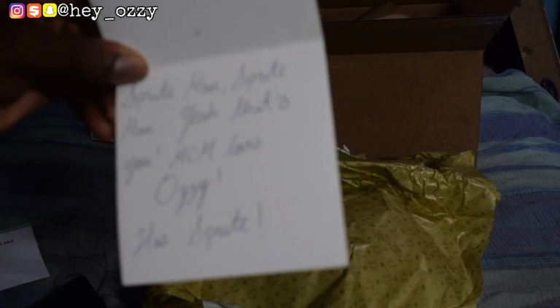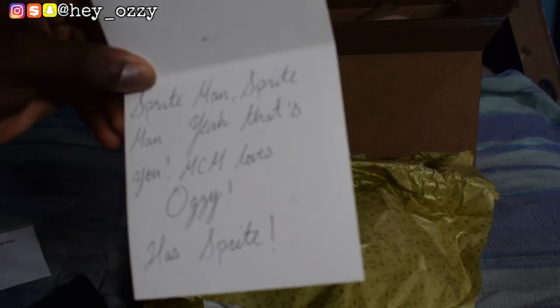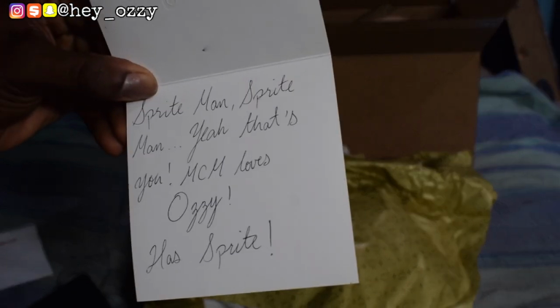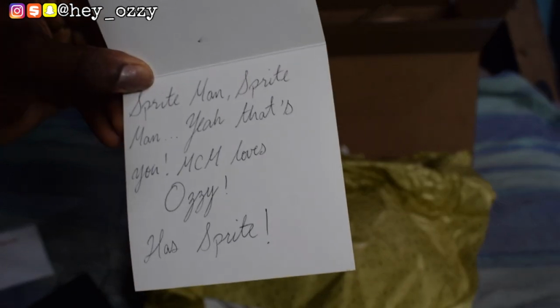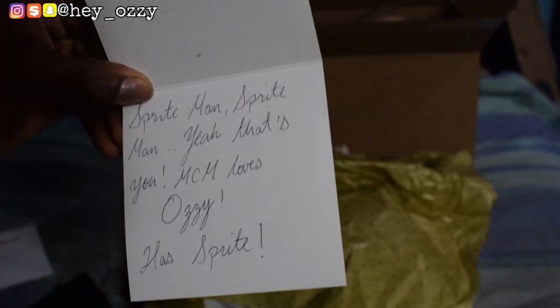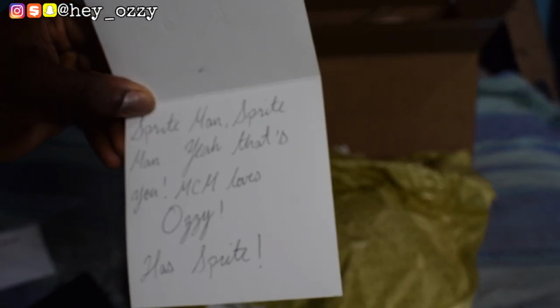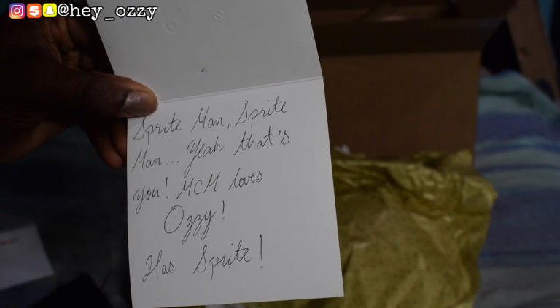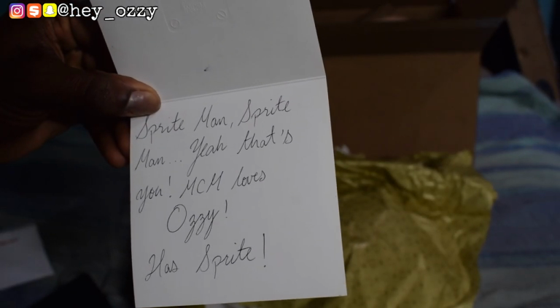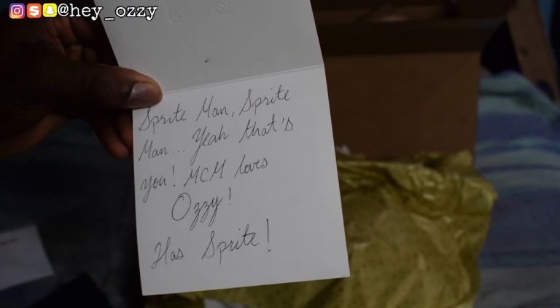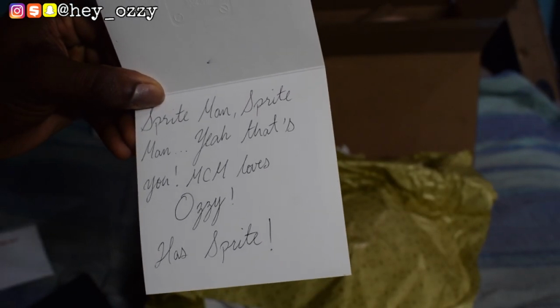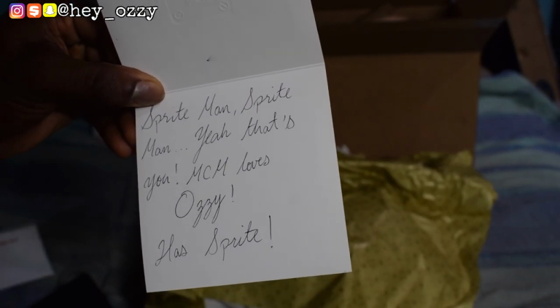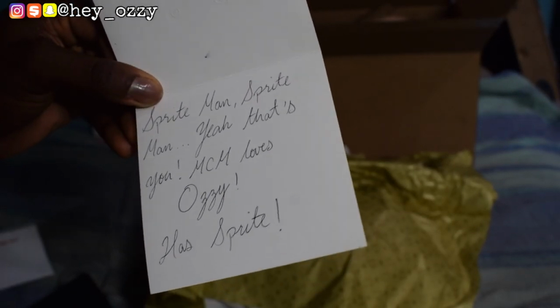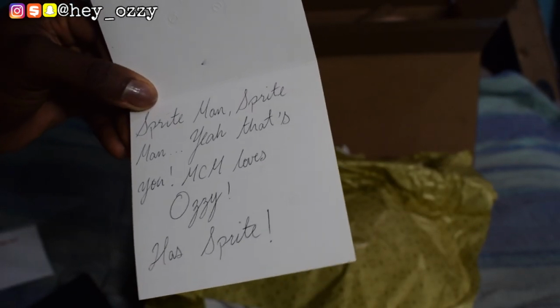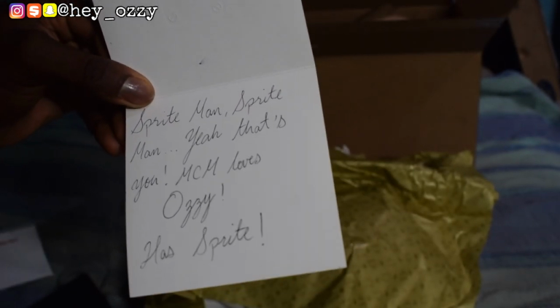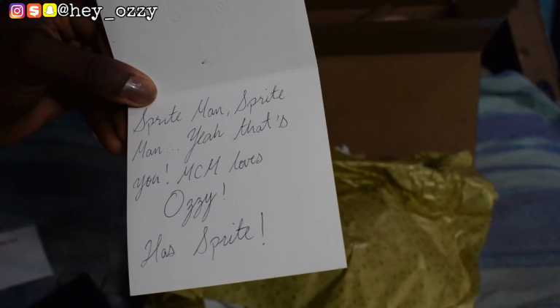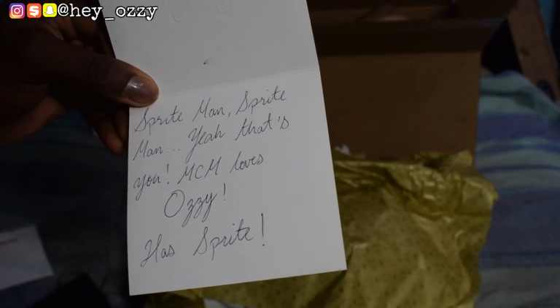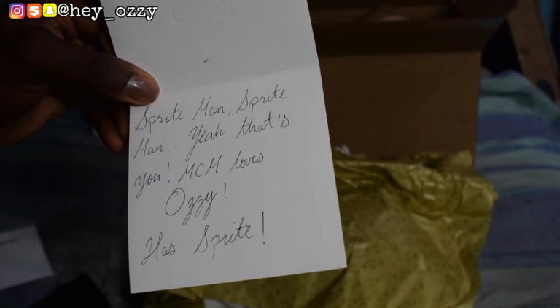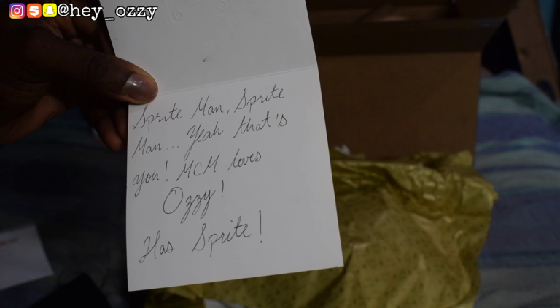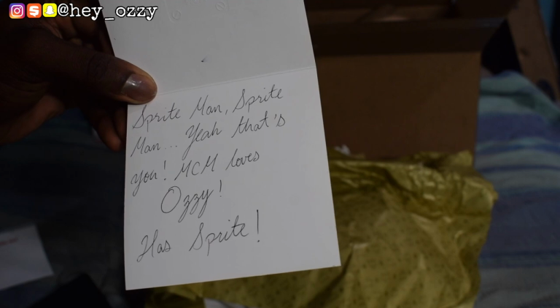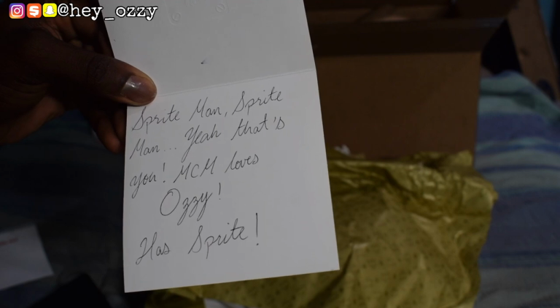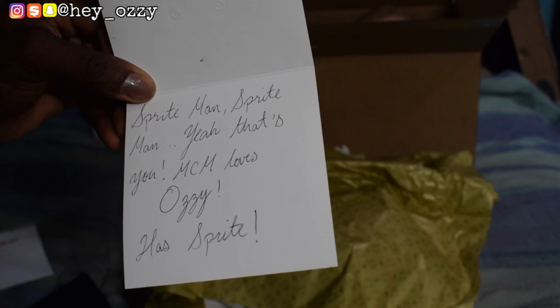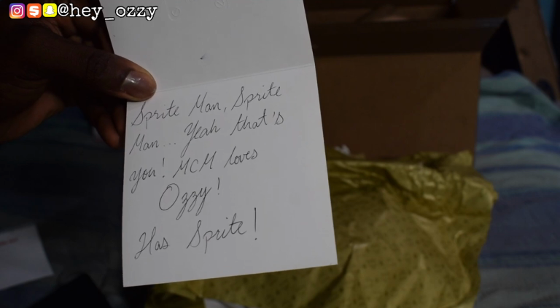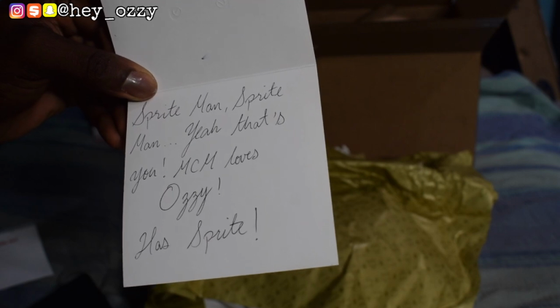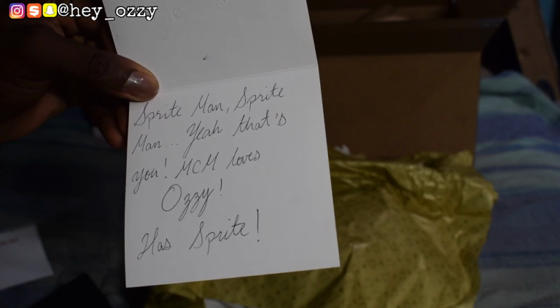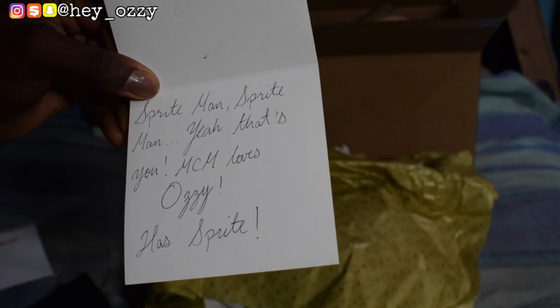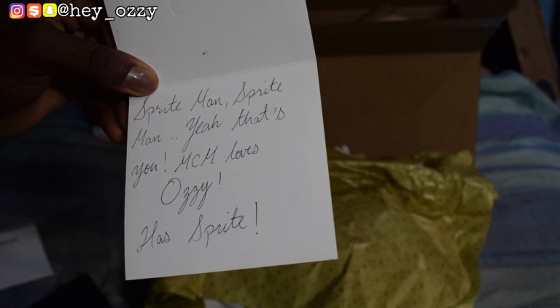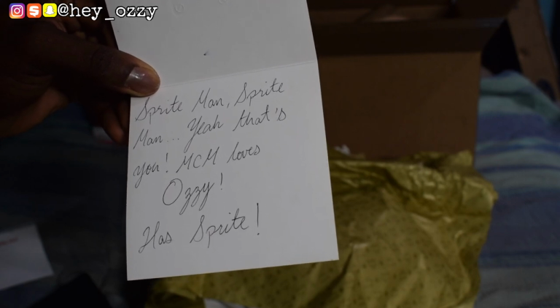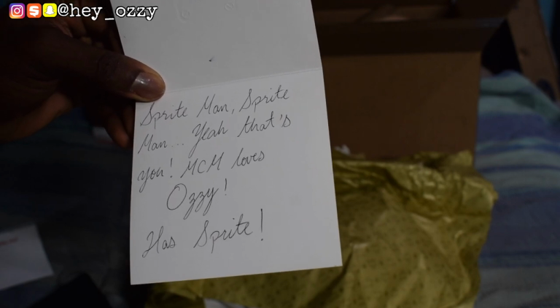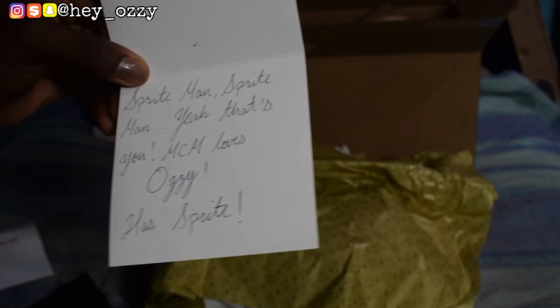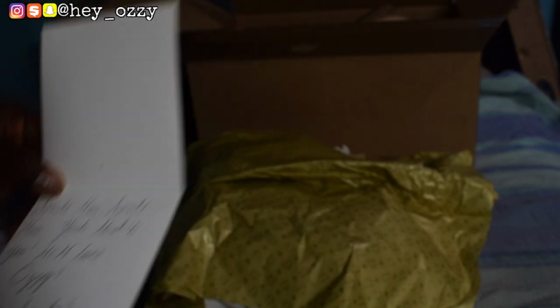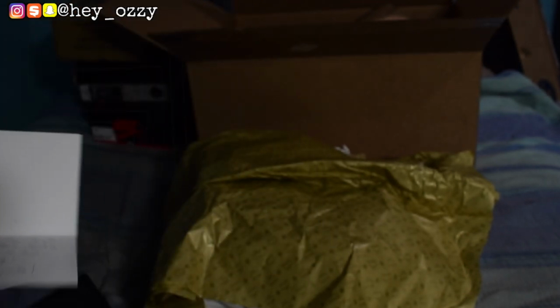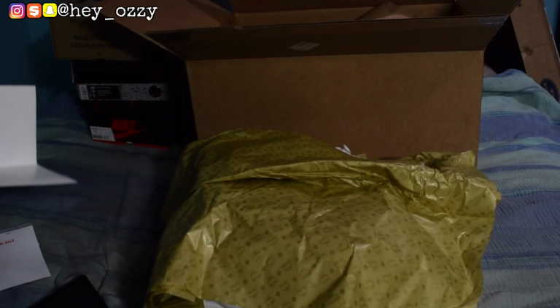You guys can see it right here — go ahead and pause the video right here and read it. Okay, that should be enough time for that.